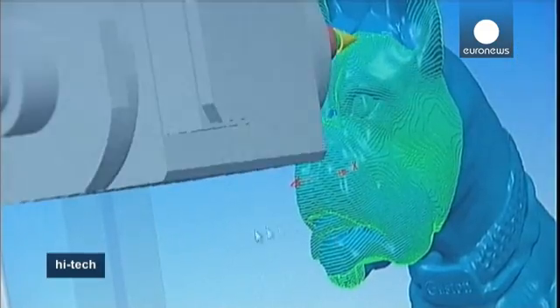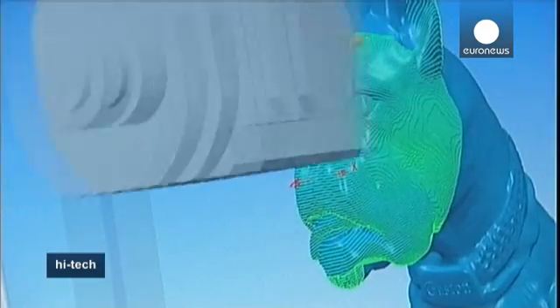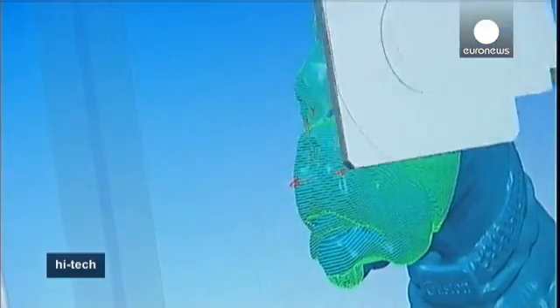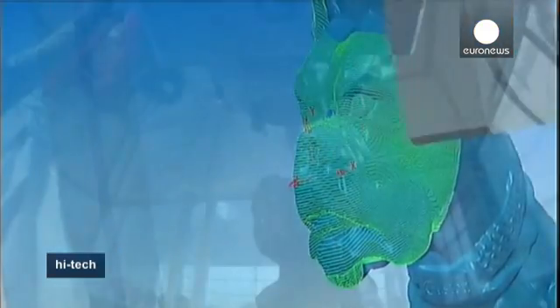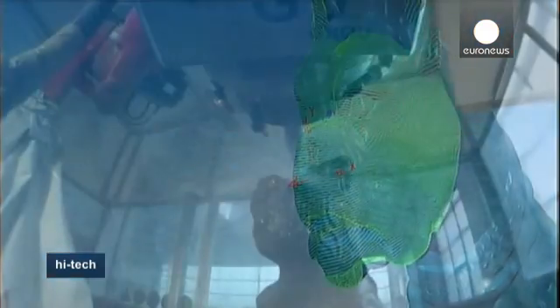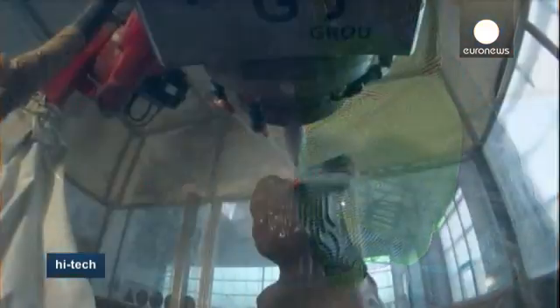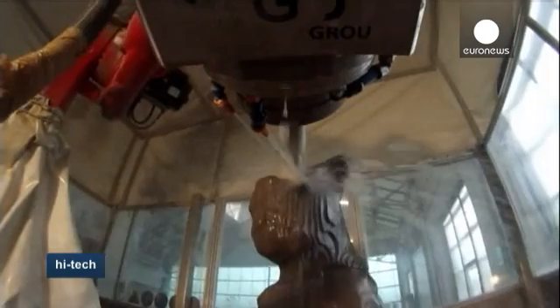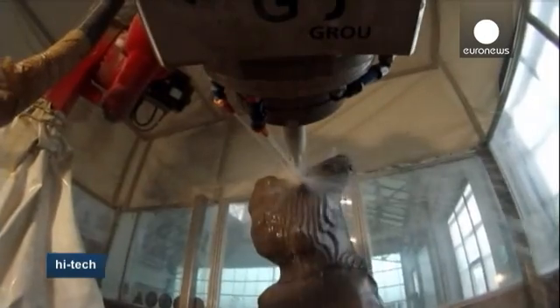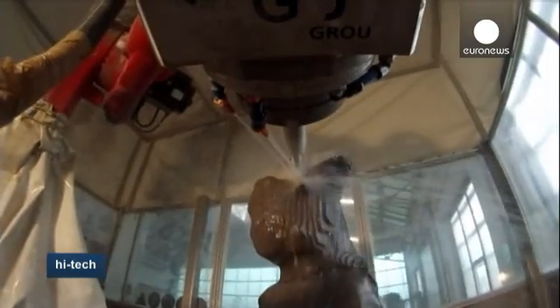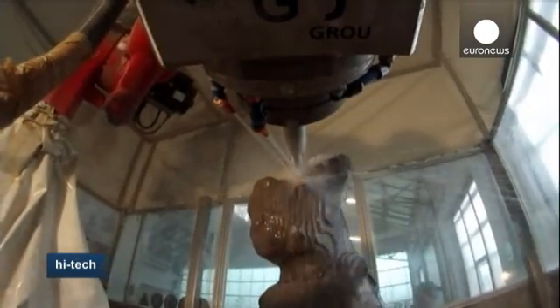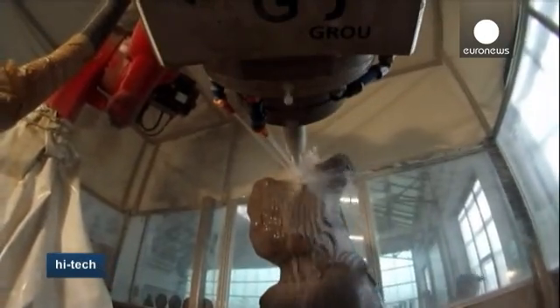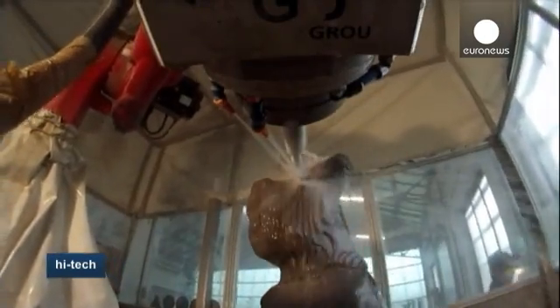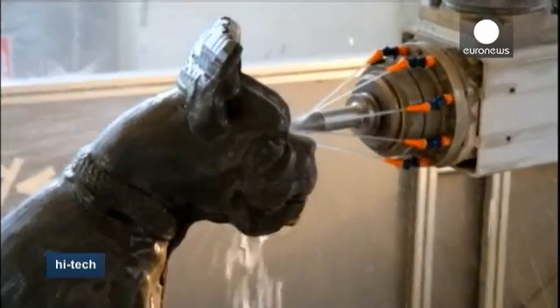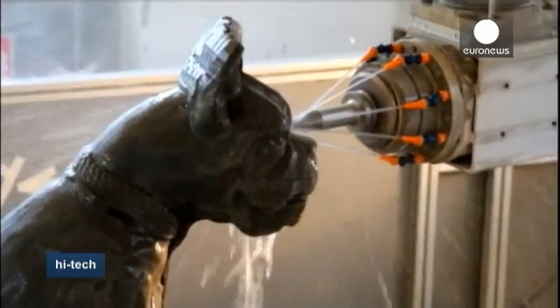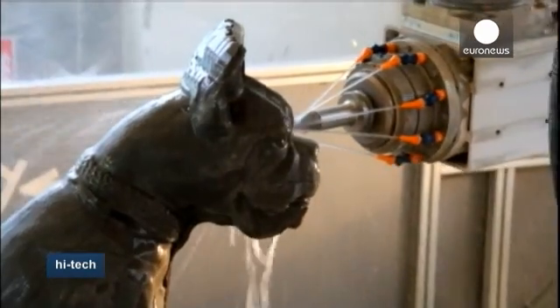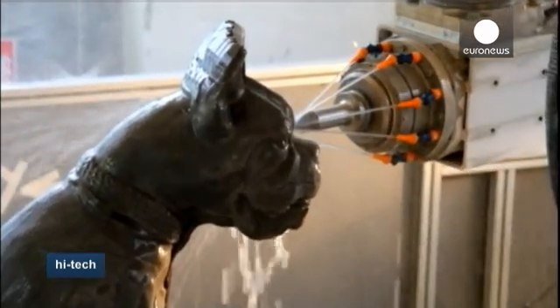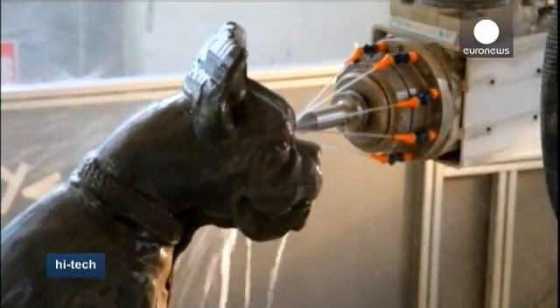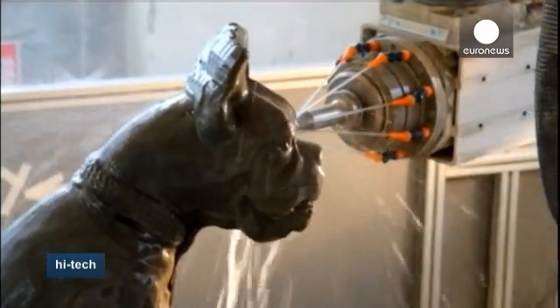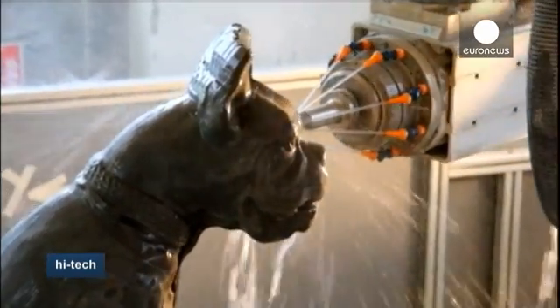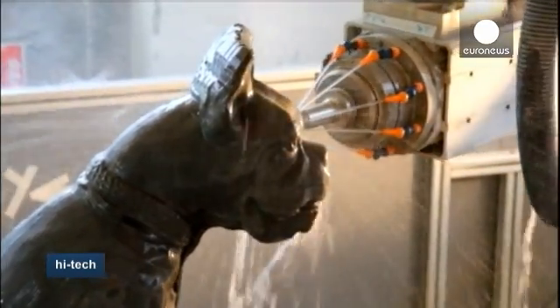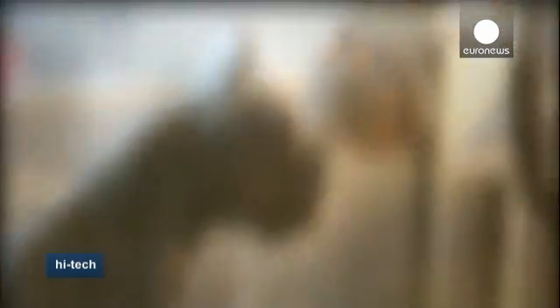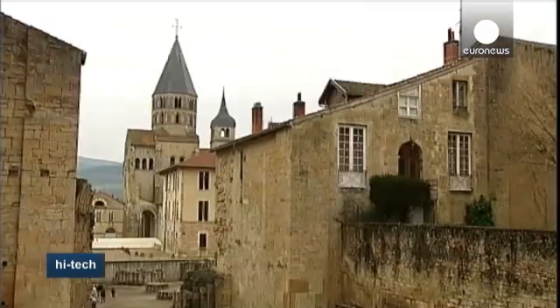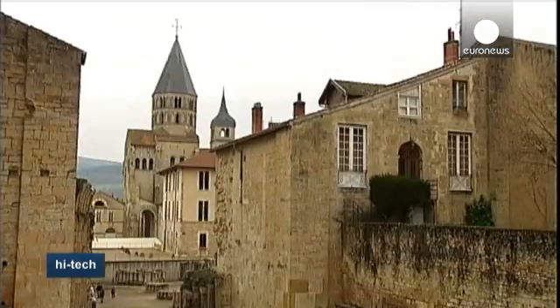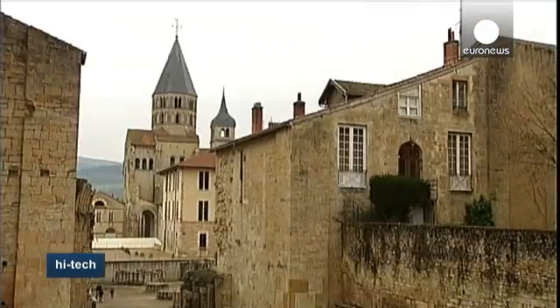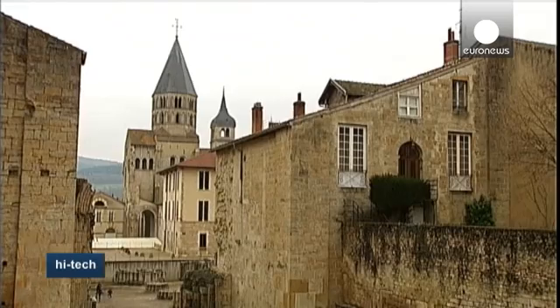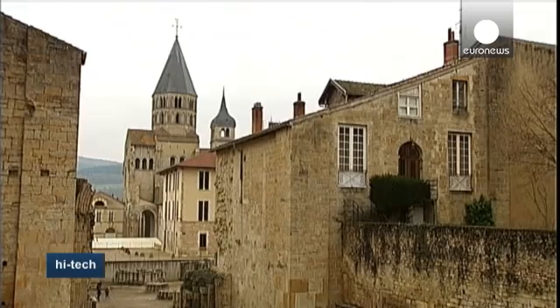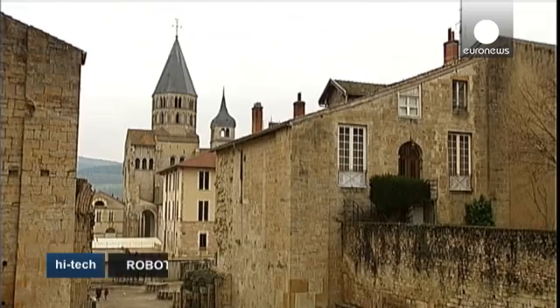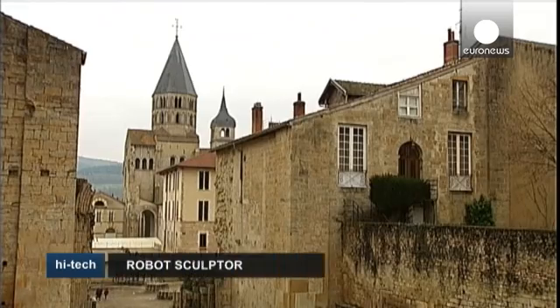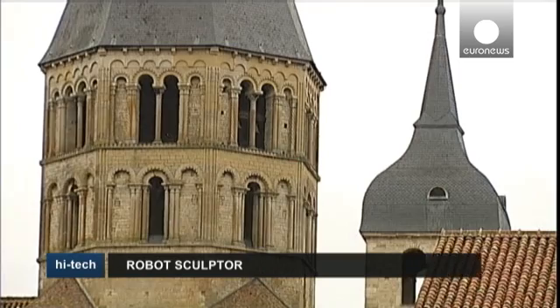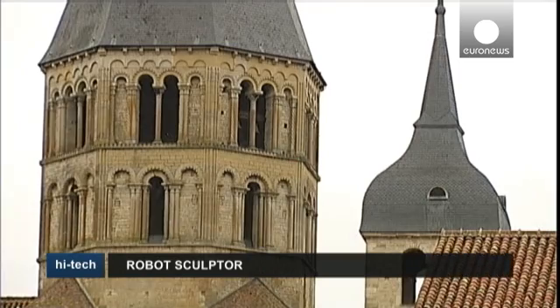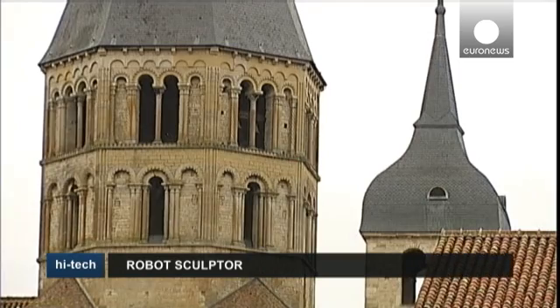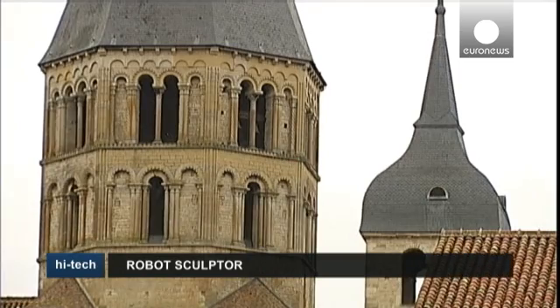Here the robot is carving out the replica of a dog statue. Today, this technique is mainly used to obtain digital copies of our precious historical heritage.